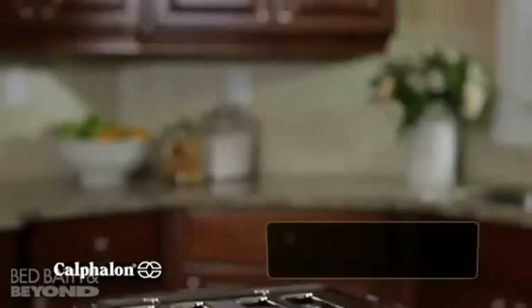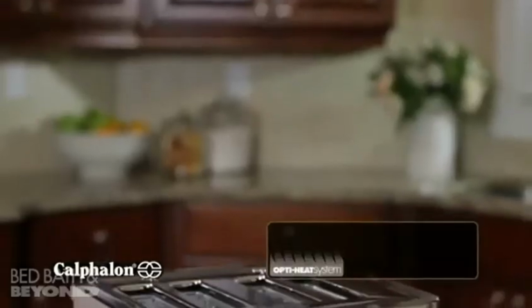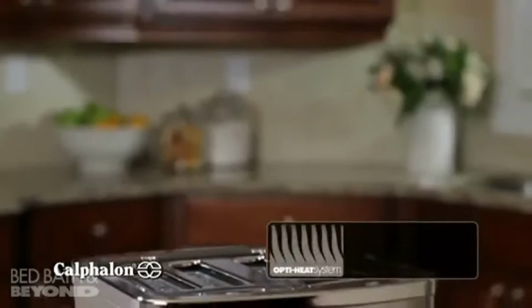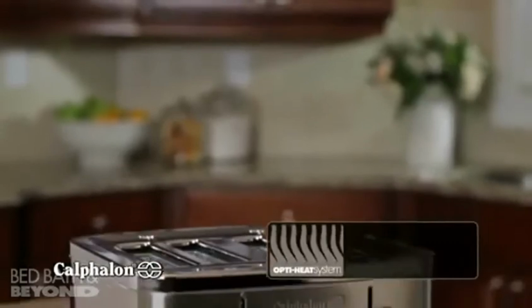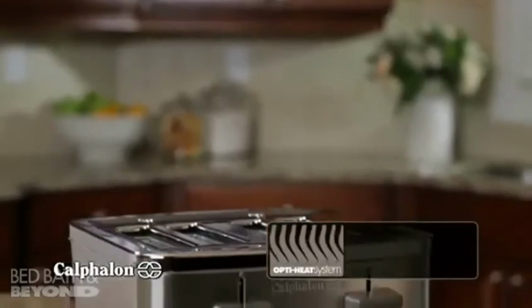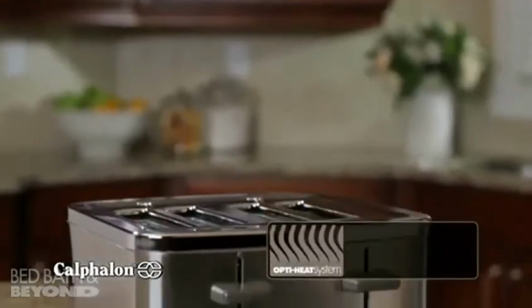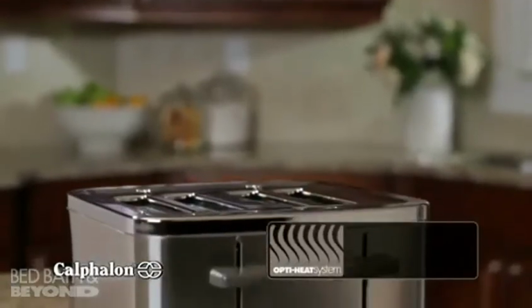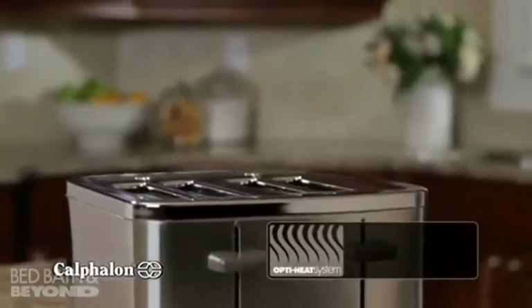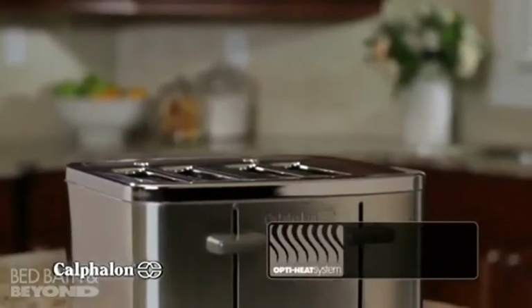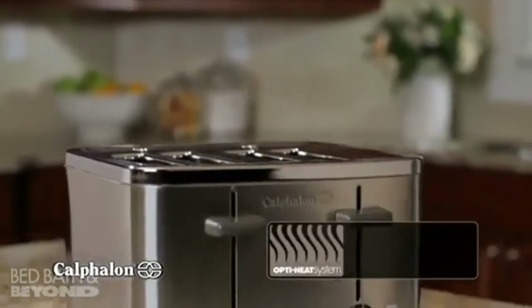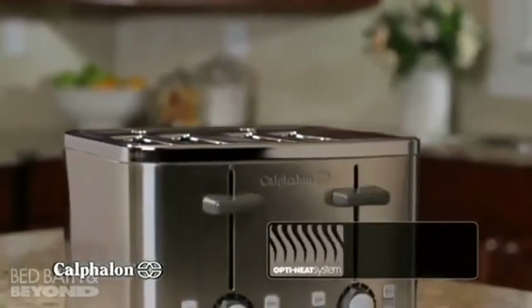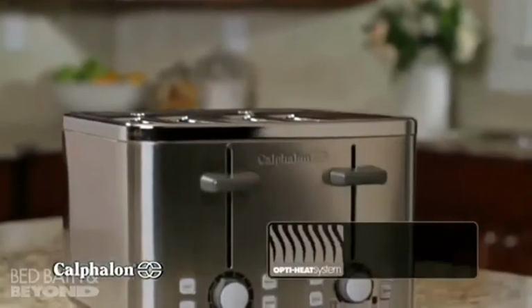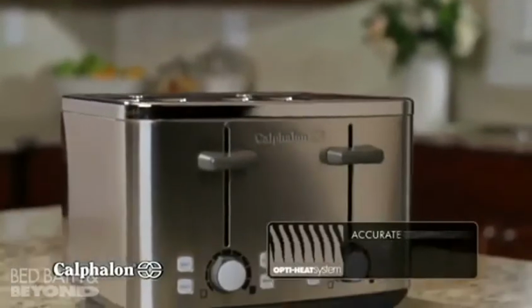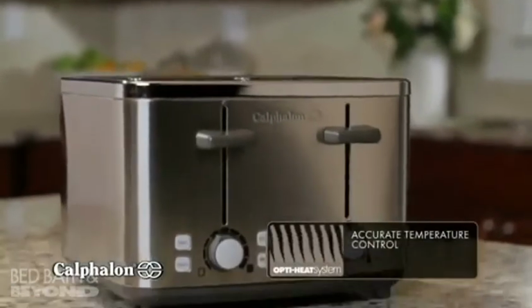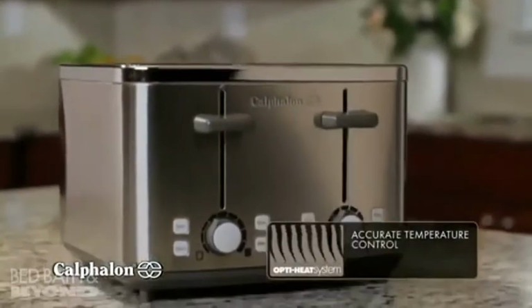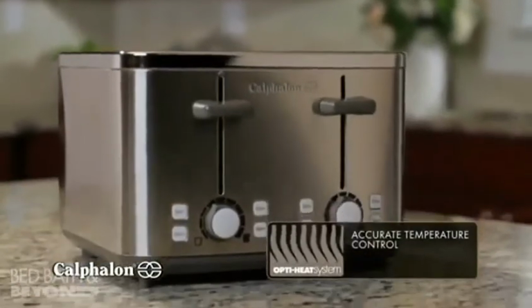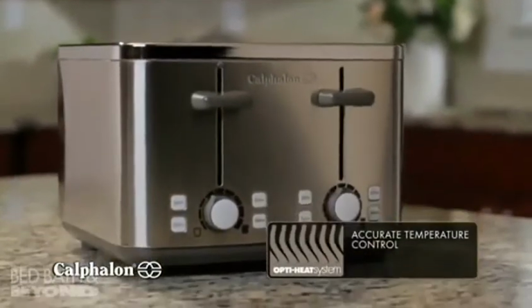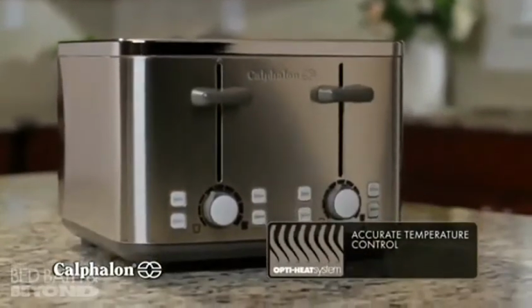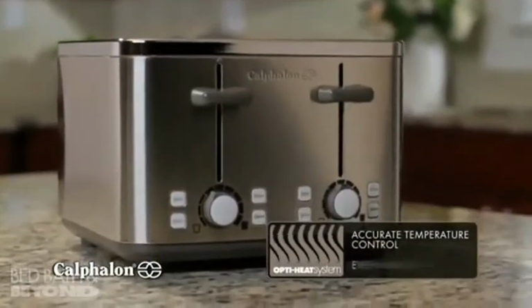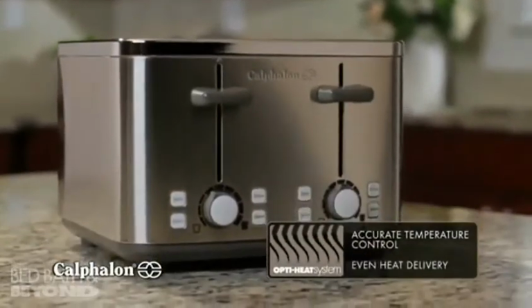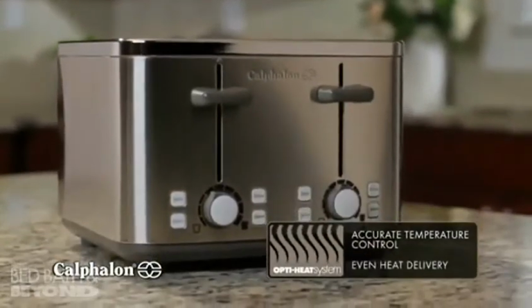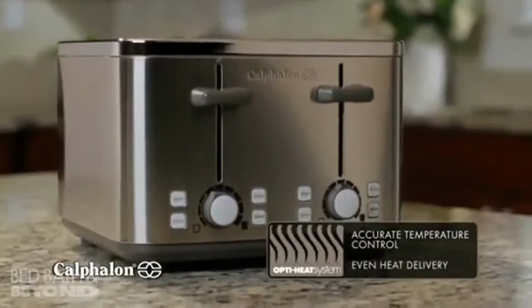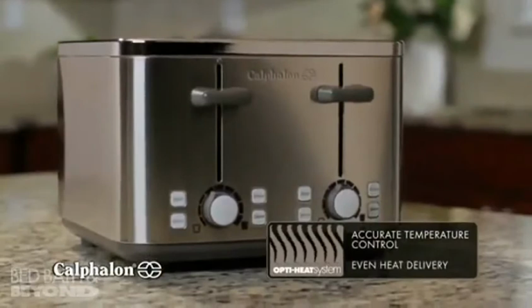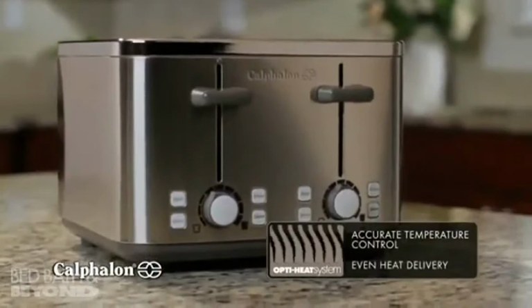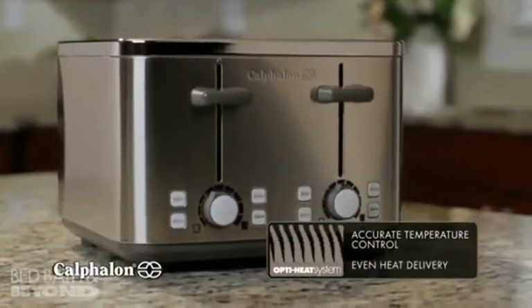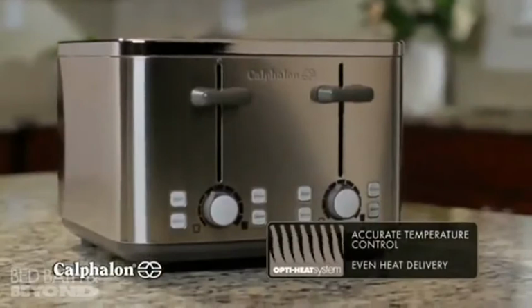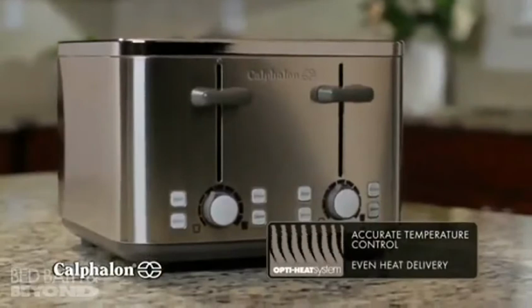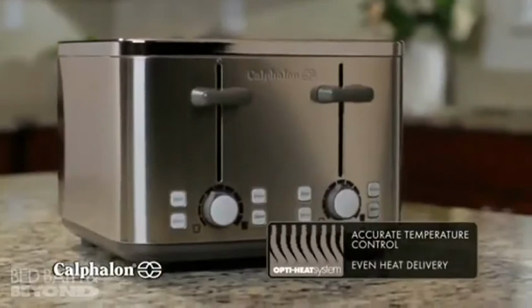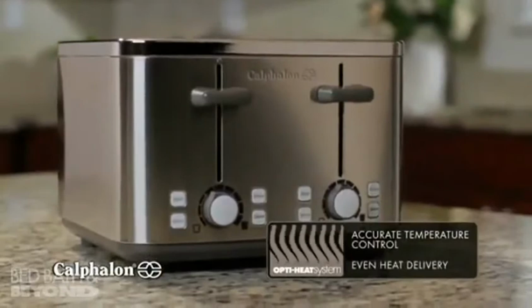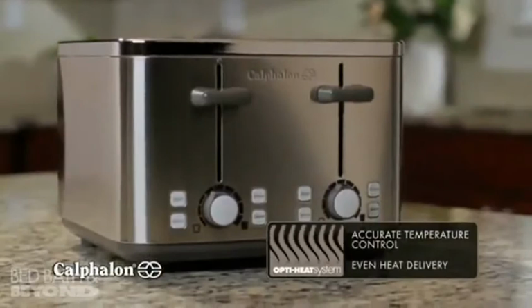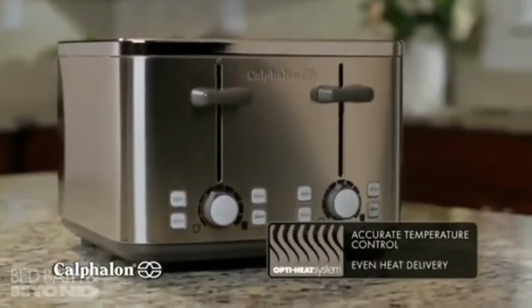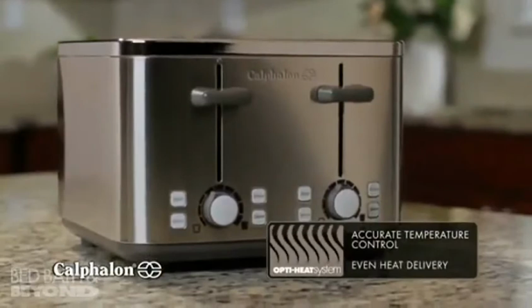Calphalon's exclusive OptiHeat system ensures accurate temperature control and even heat delivery for reliable results you can count on every time.